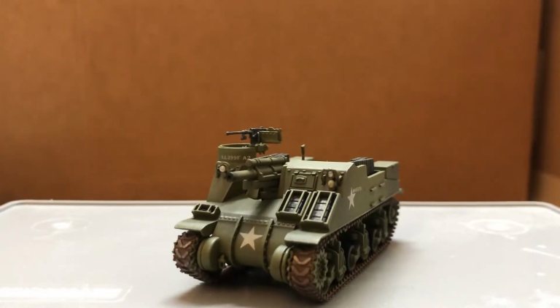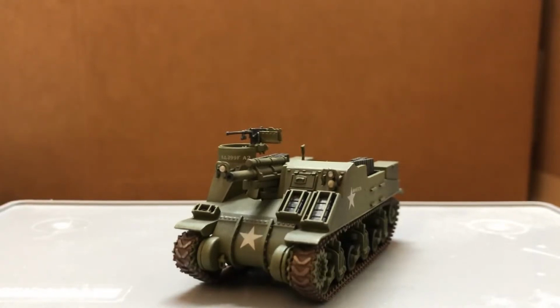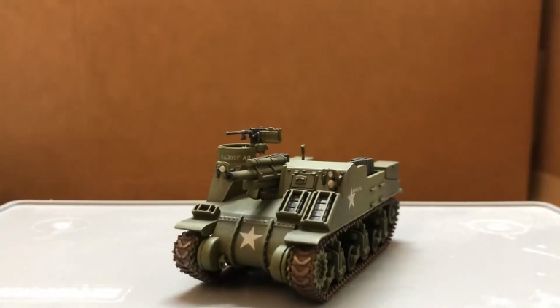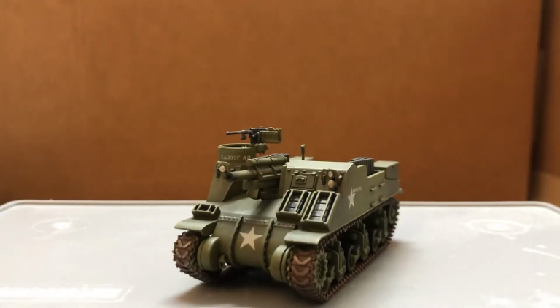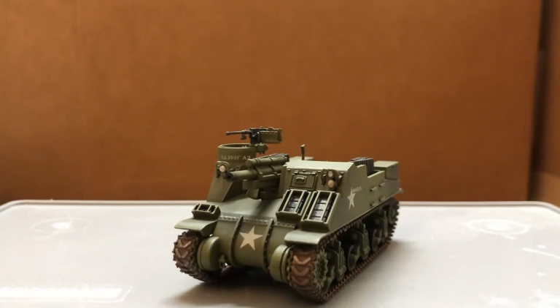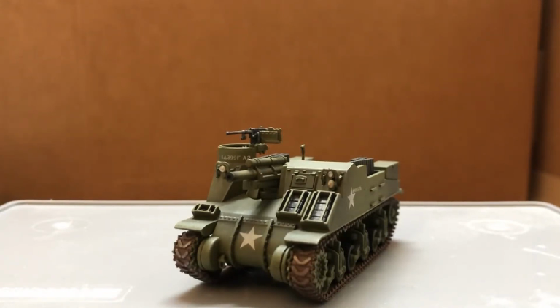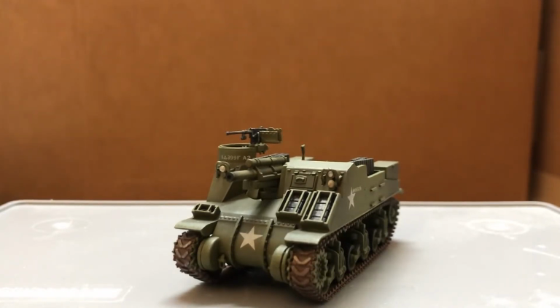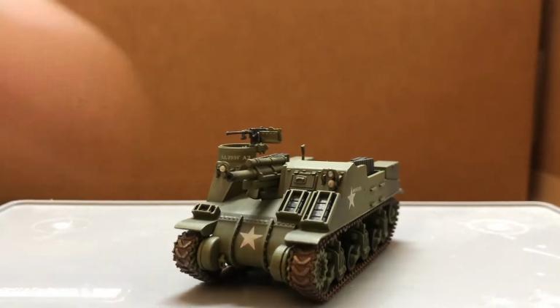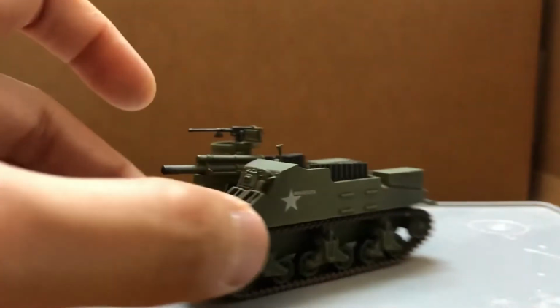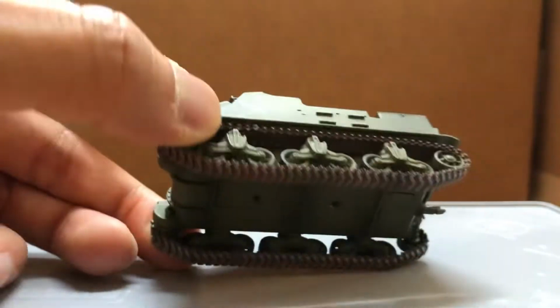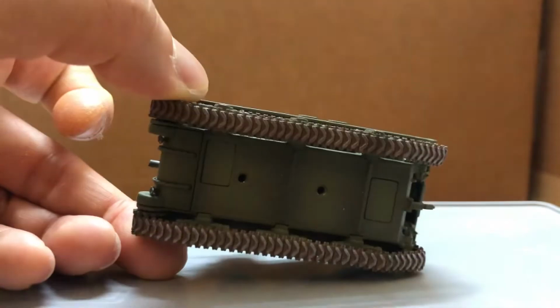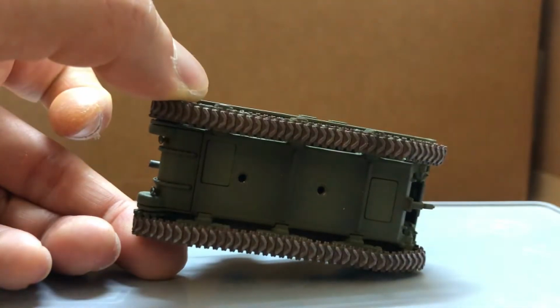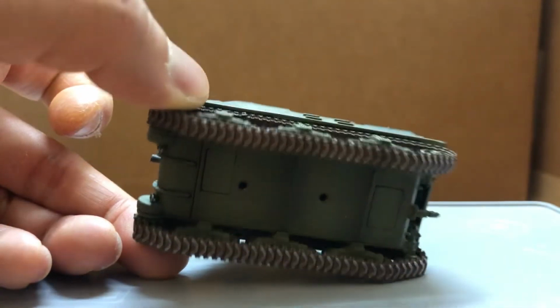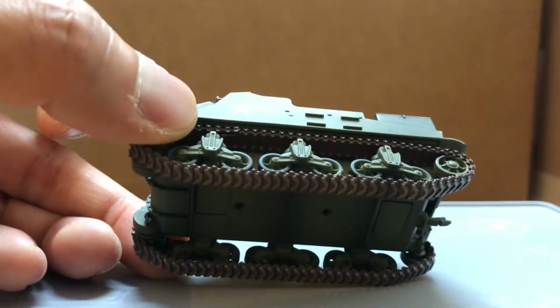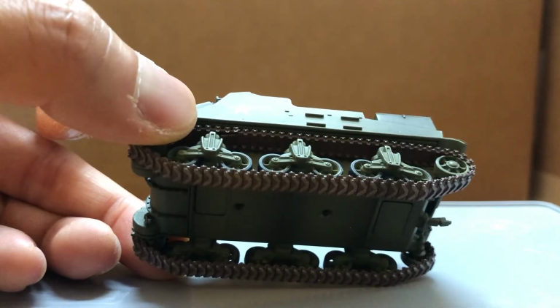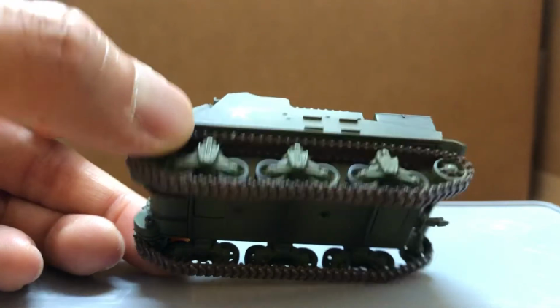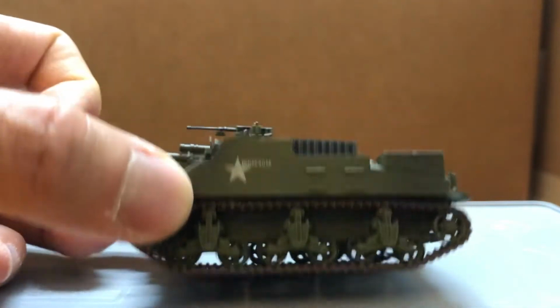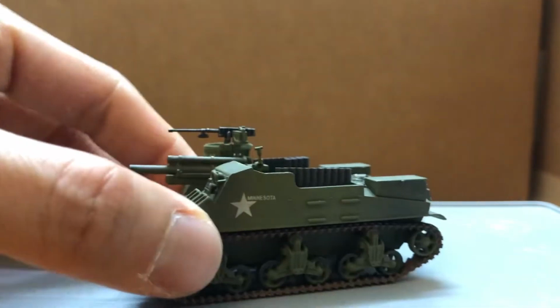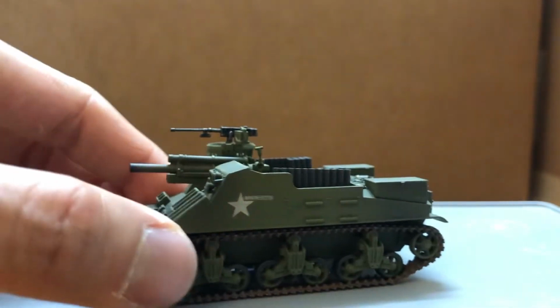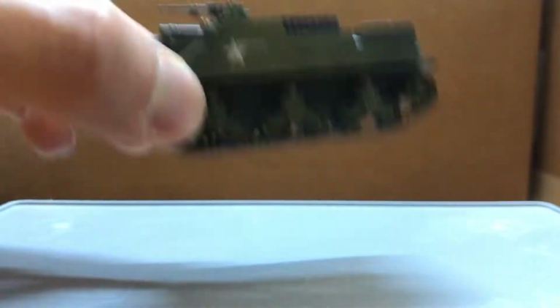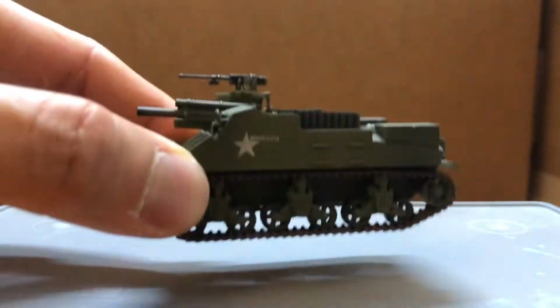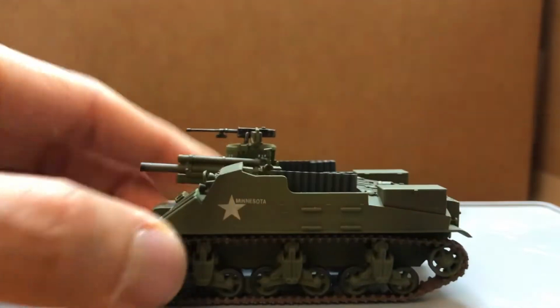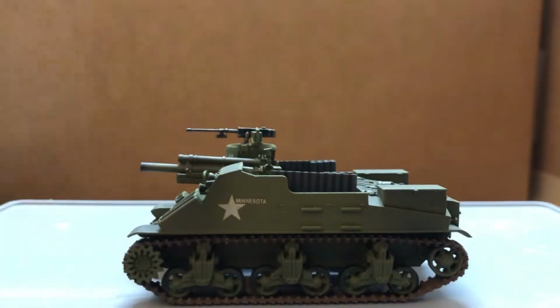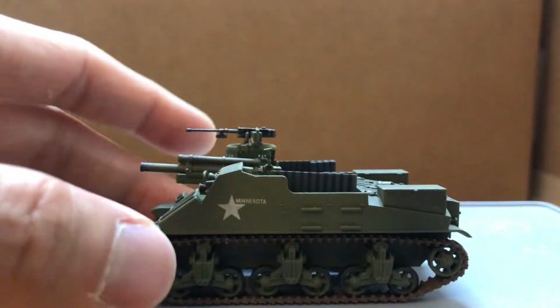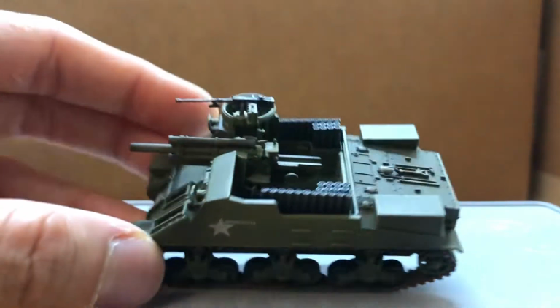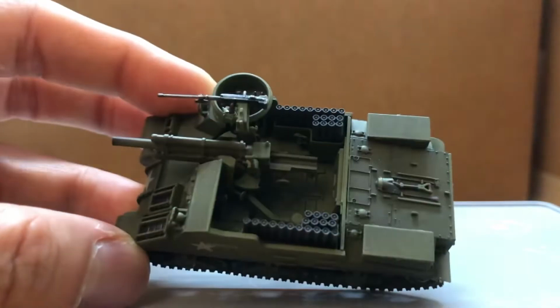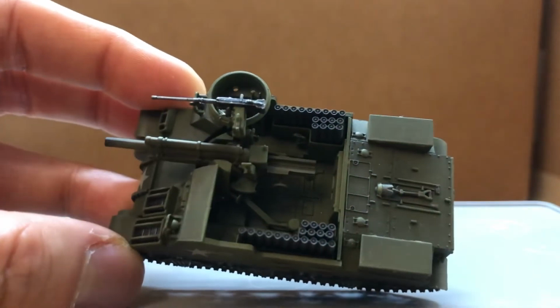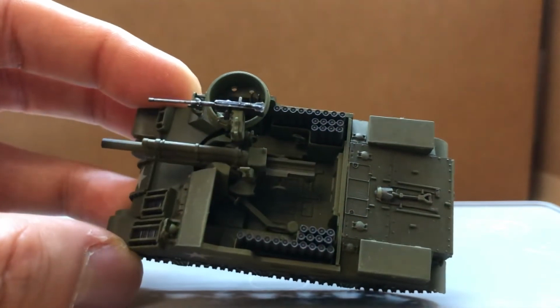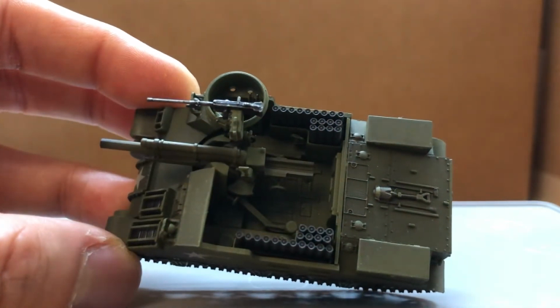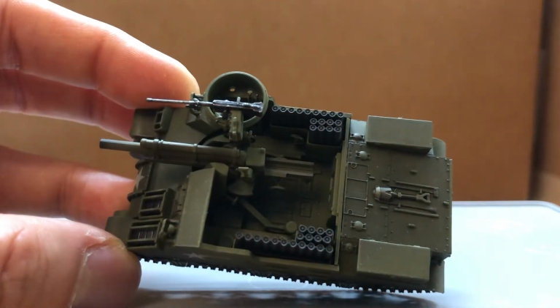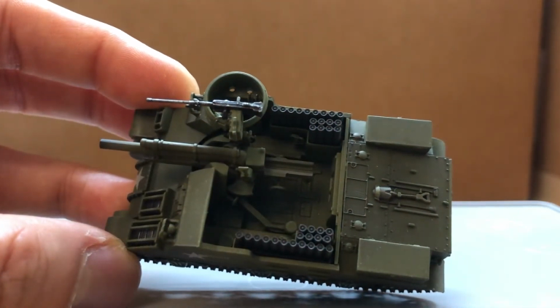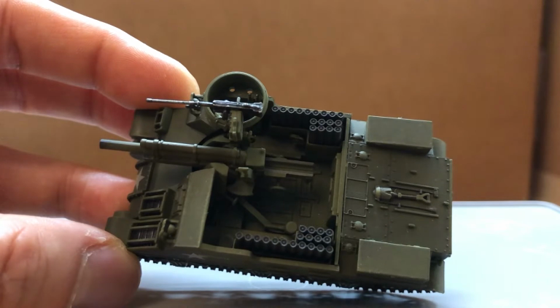Hi guys, today I'm doing a review on the M7 Priest. It comes with a display case, rubber tracks, and I think it's made with plastic and metal. Pretty good heft. Nice detailing, being that it's a Hobby Master model.